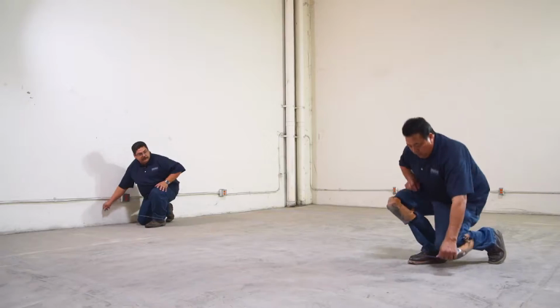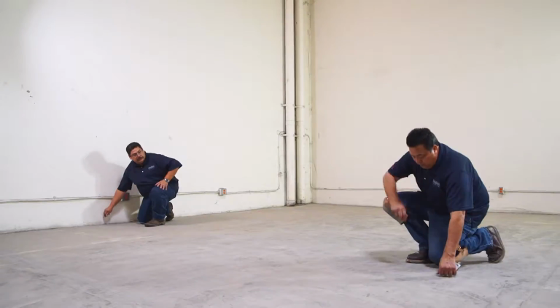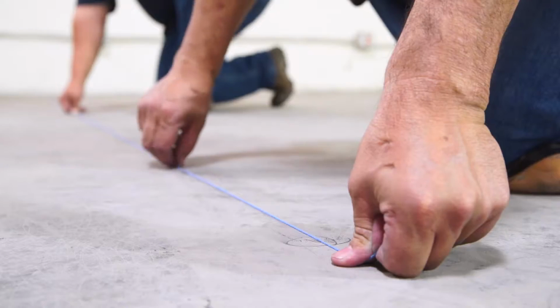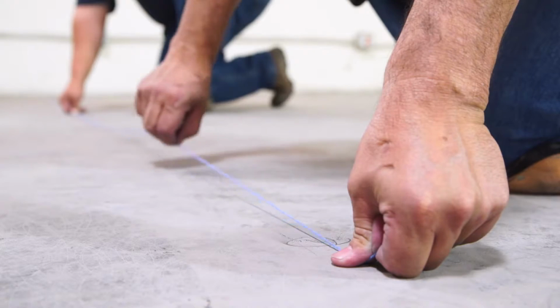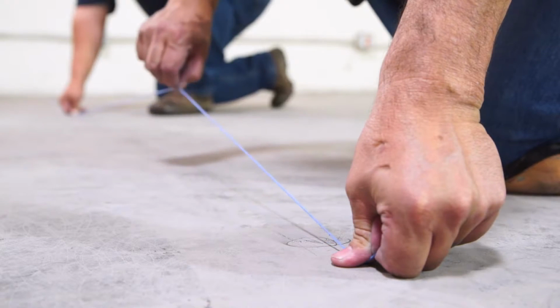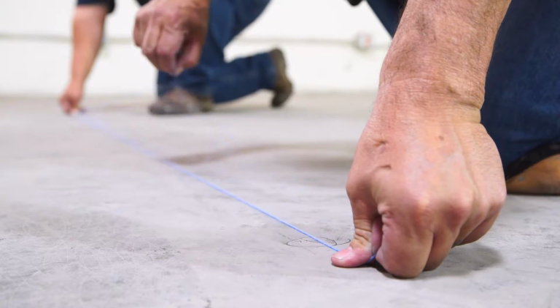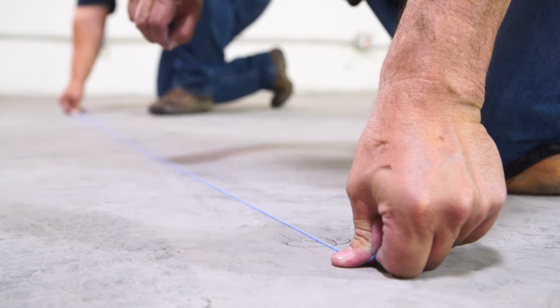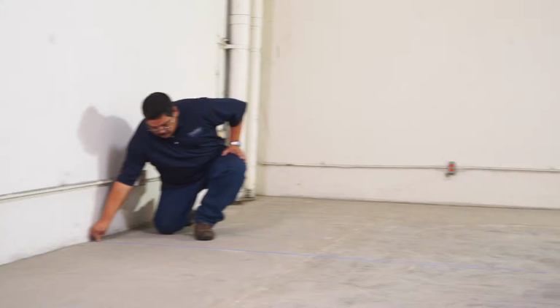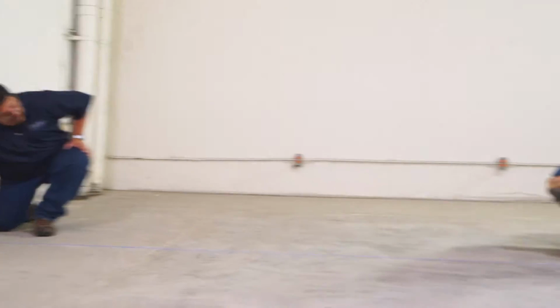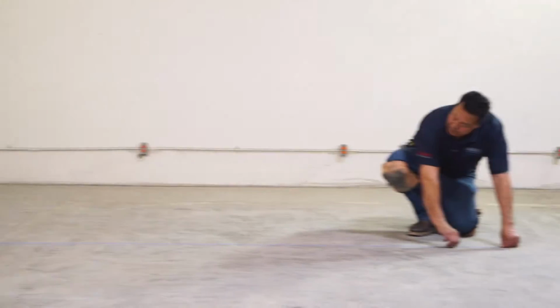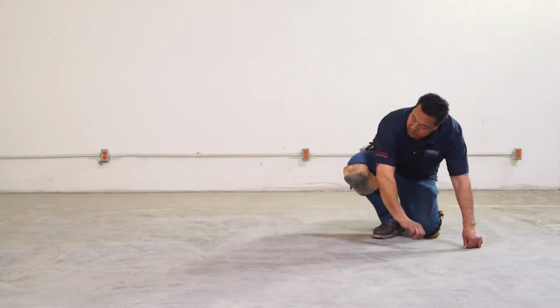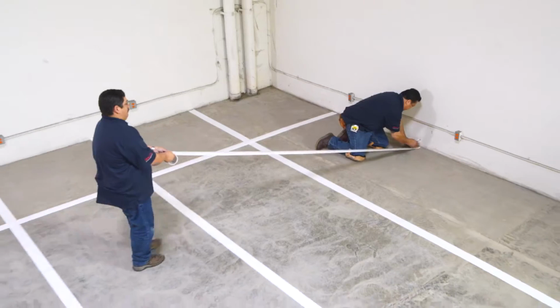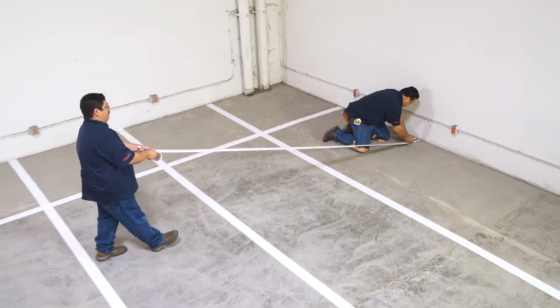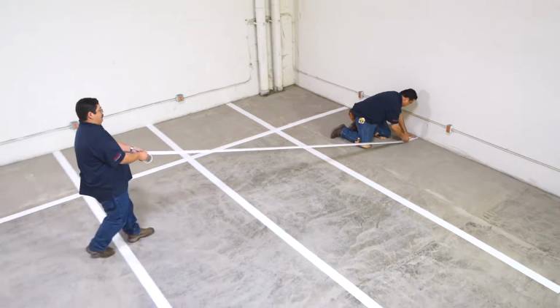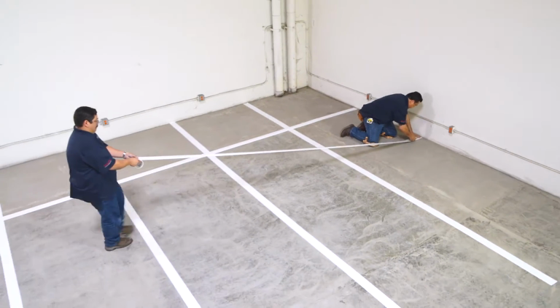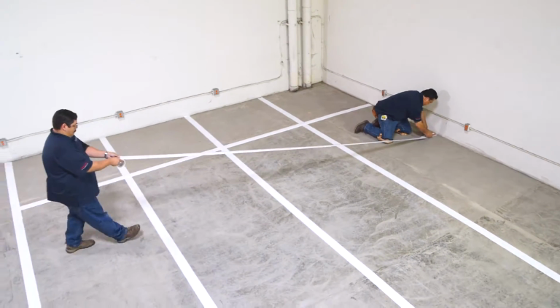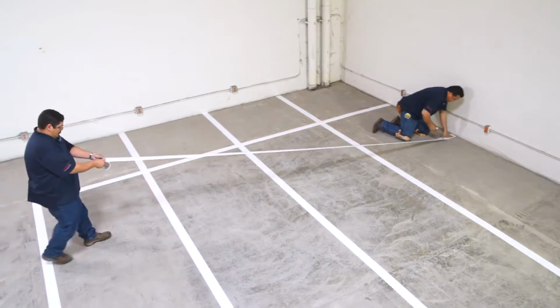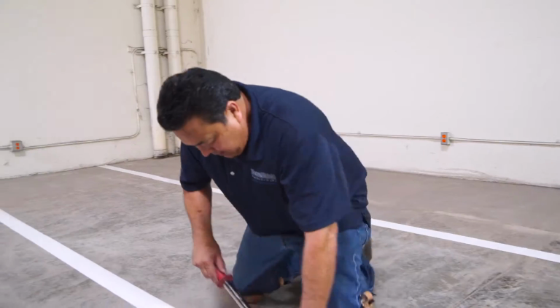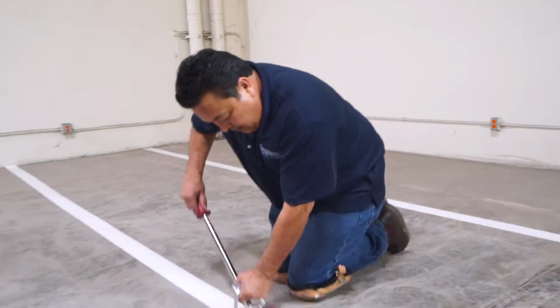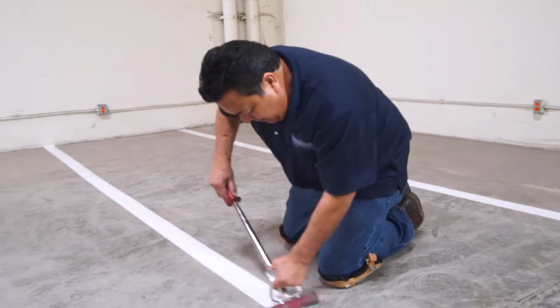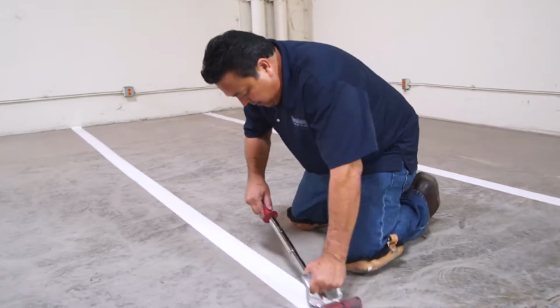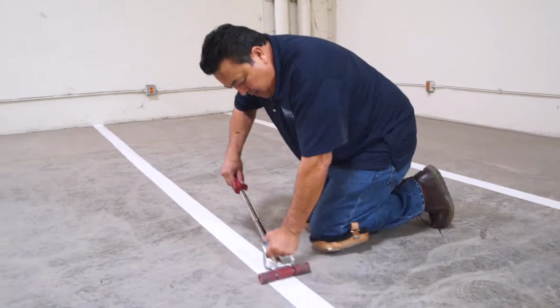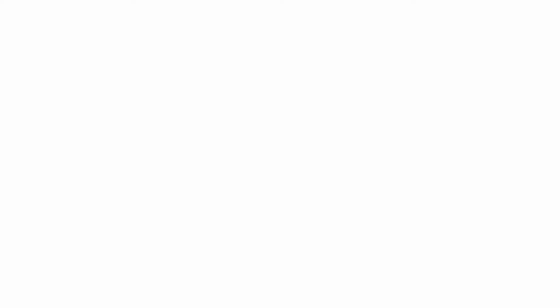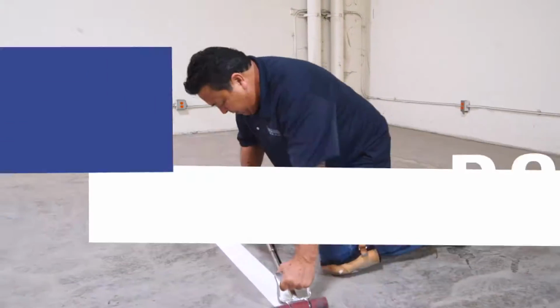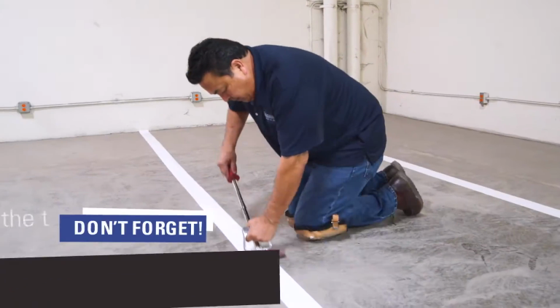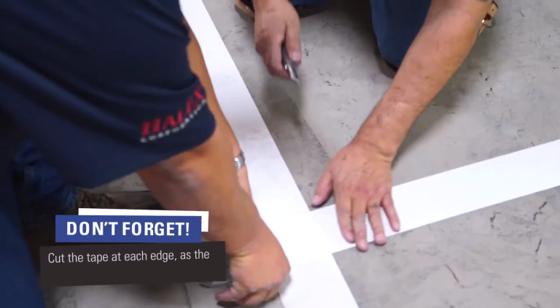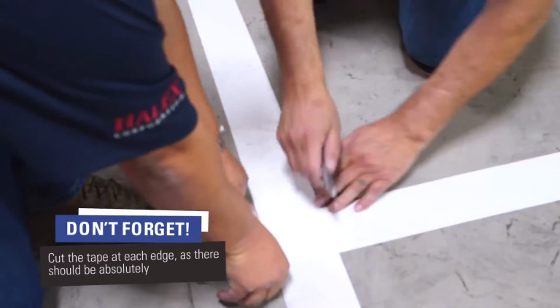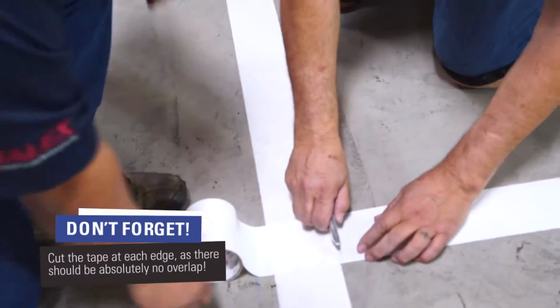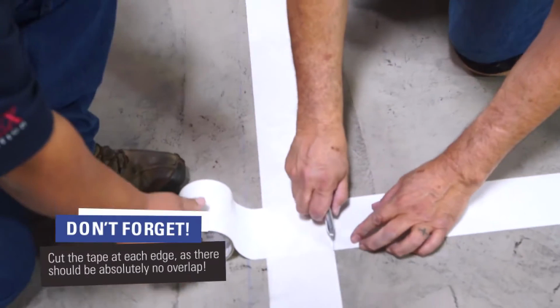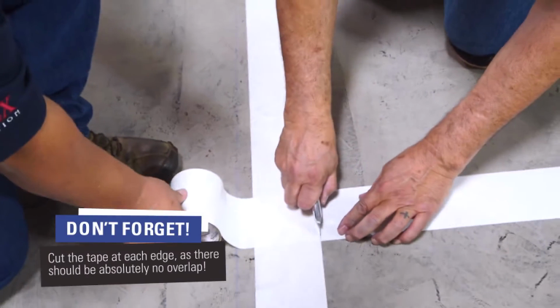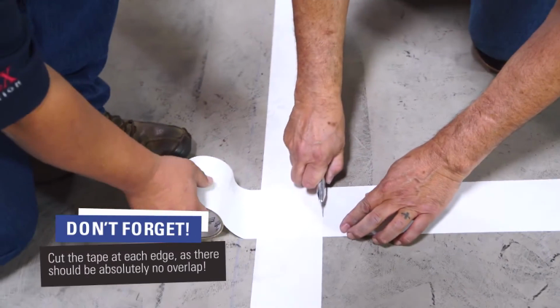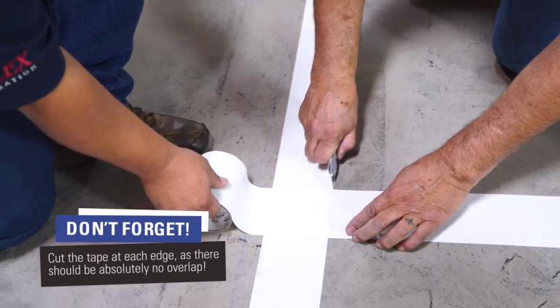Next, we lay out the box grid using chalk lines. The next step is to lay out the VersaShield tape. Careful measurements and straight lines are very important to ensure success.